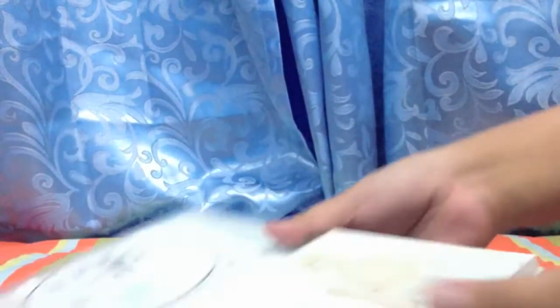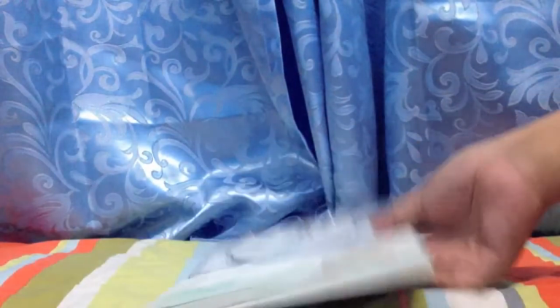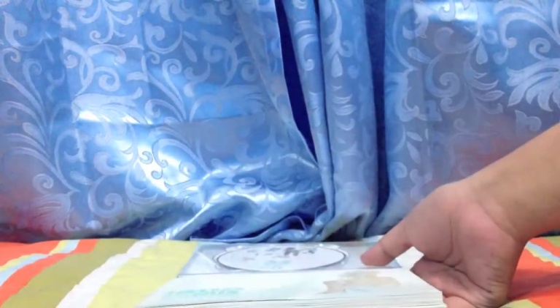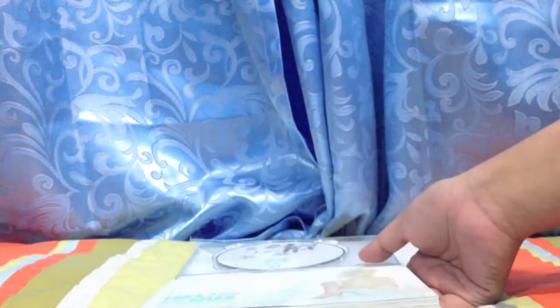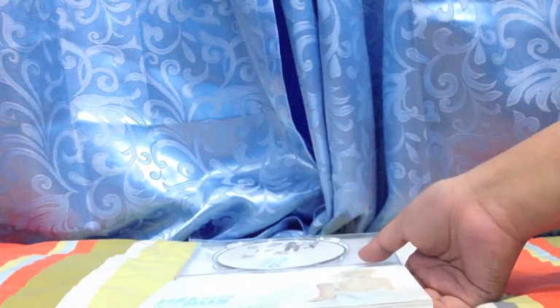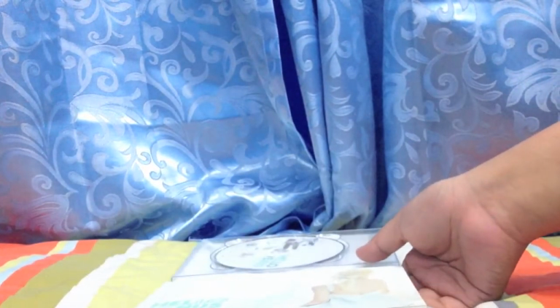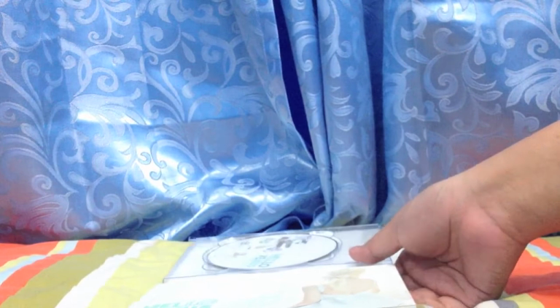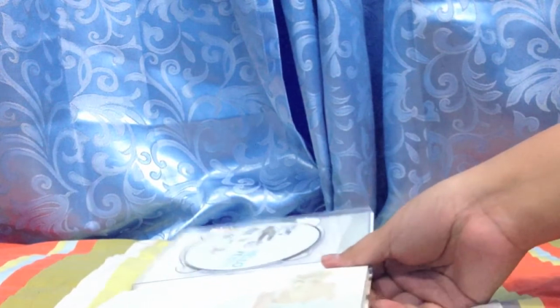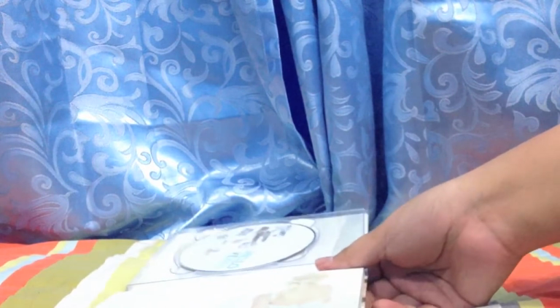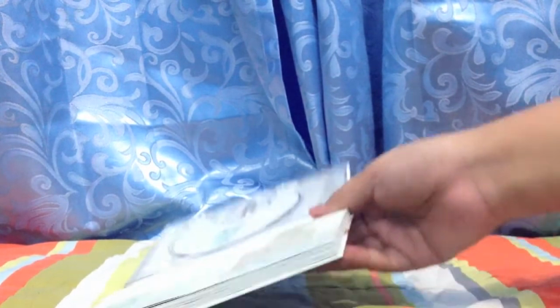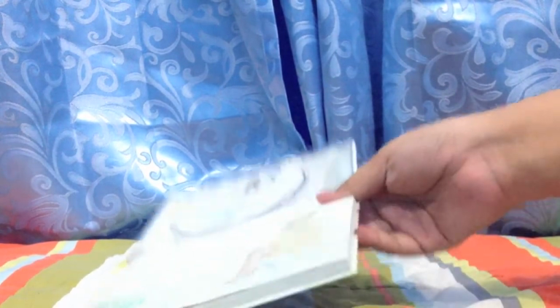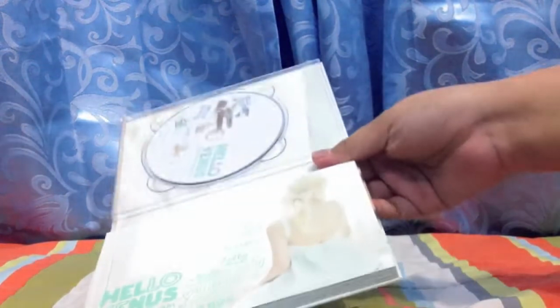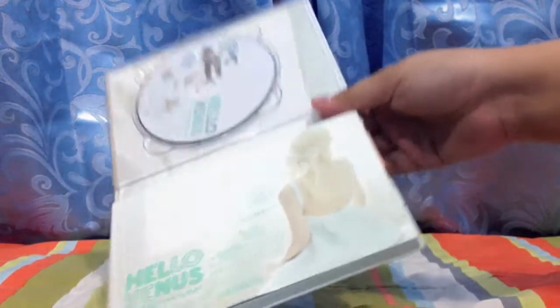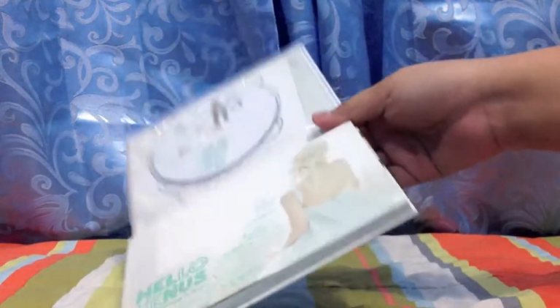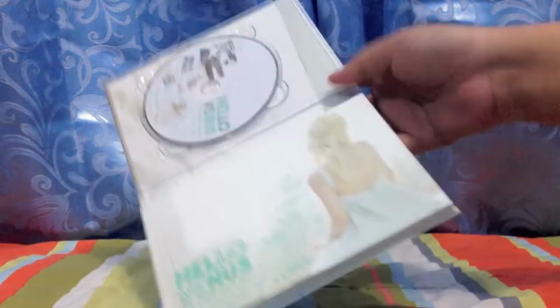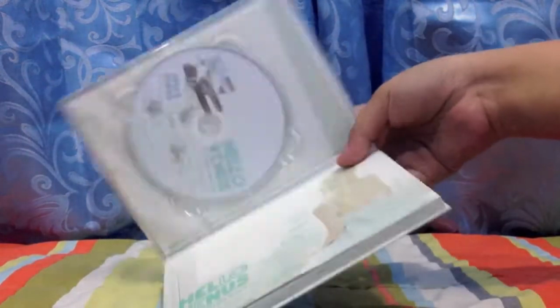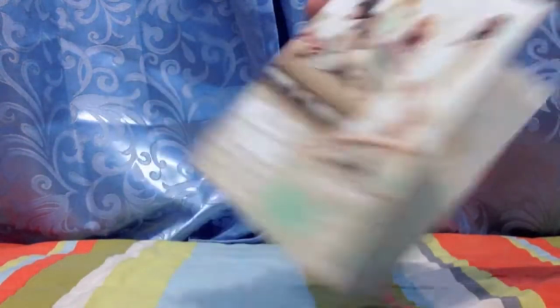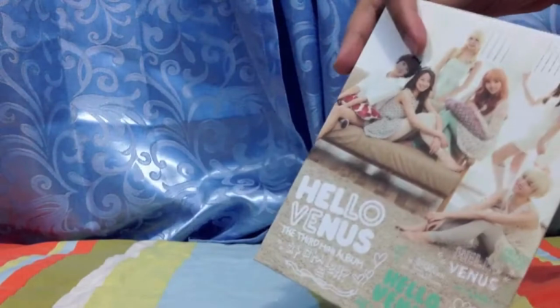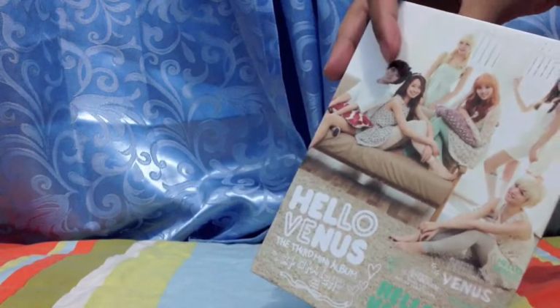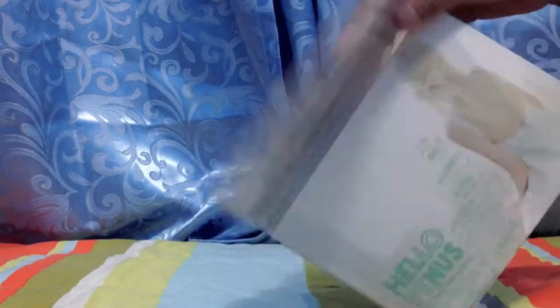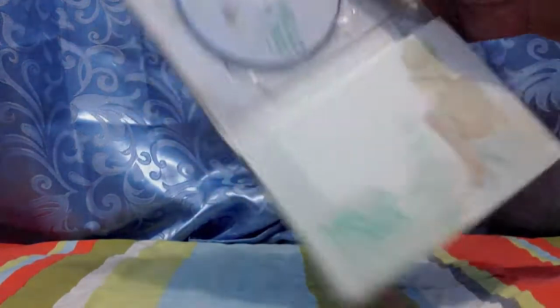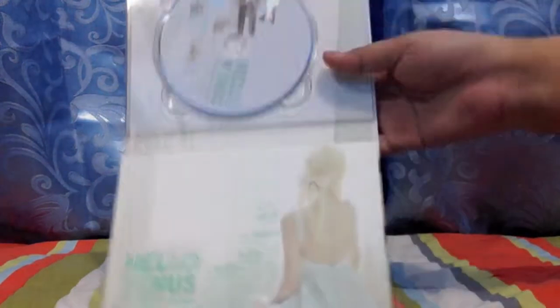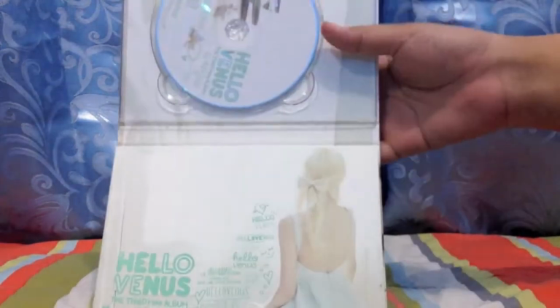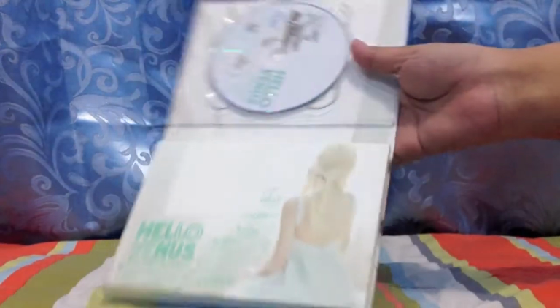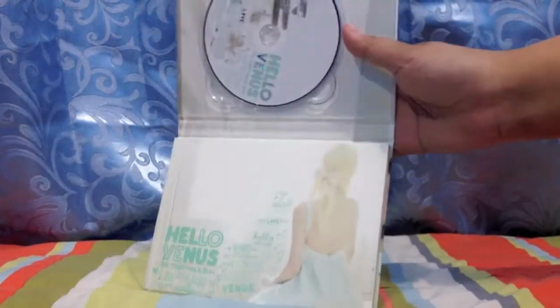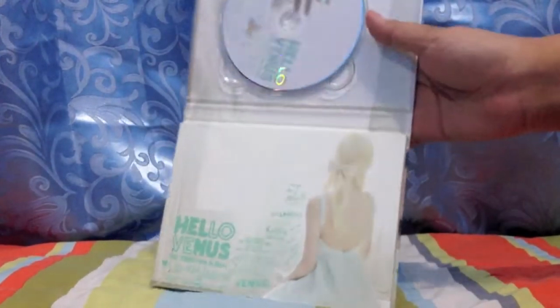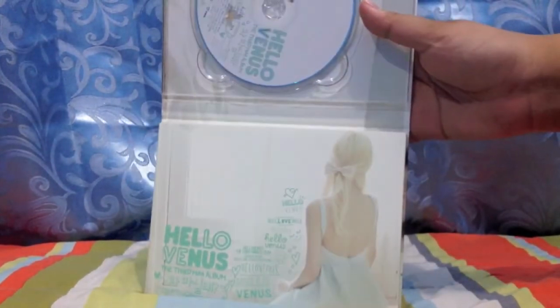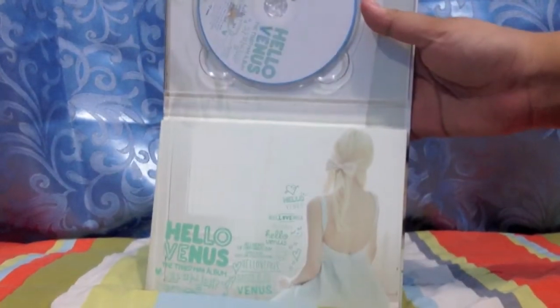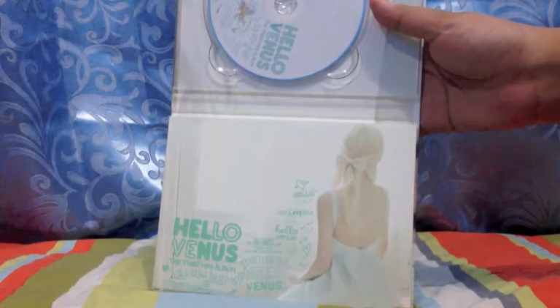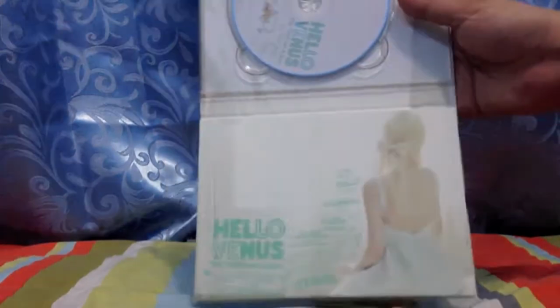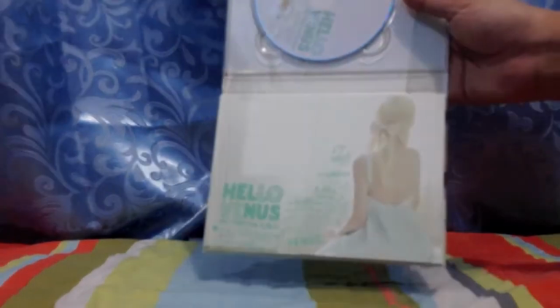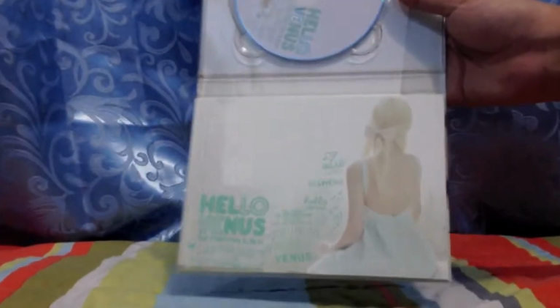One of the things I hate about photobooks is when they're landscape and the album is a portrait type. It's really hard to unbox, to be honest. So yeah, let's start this.